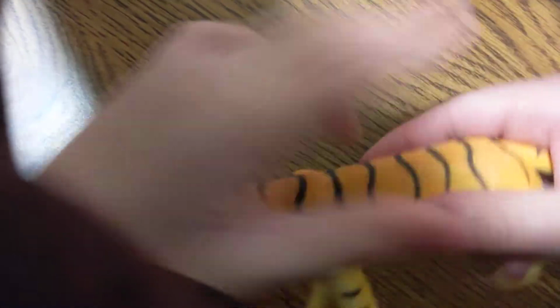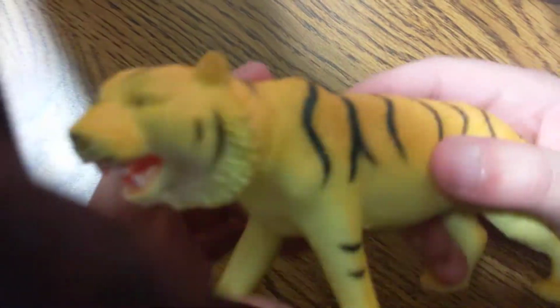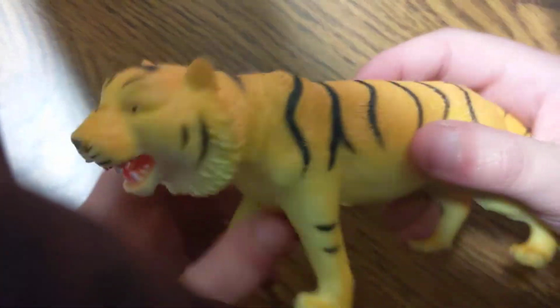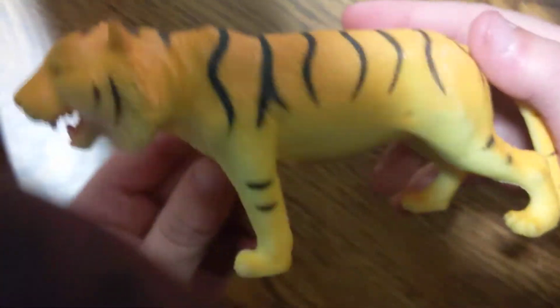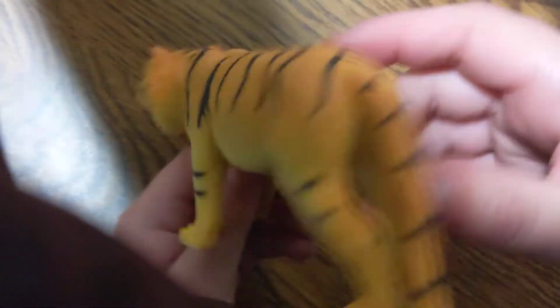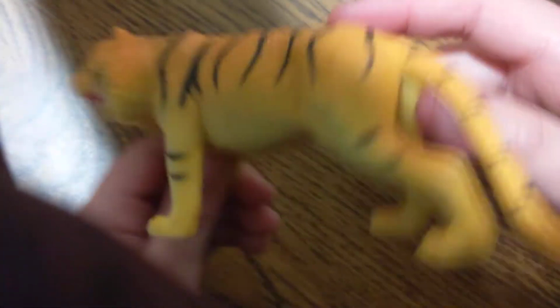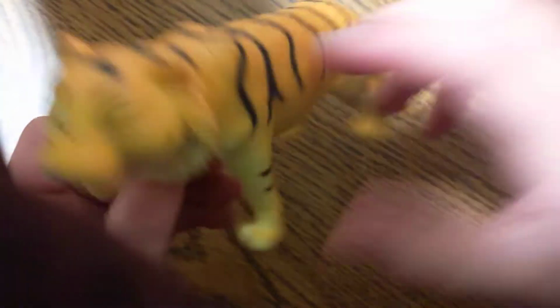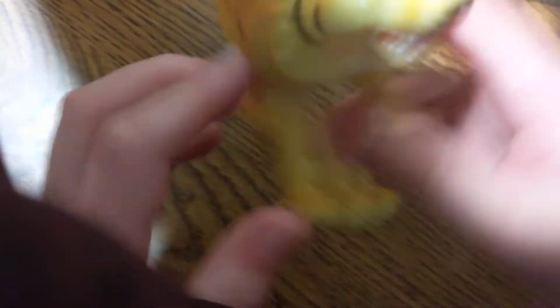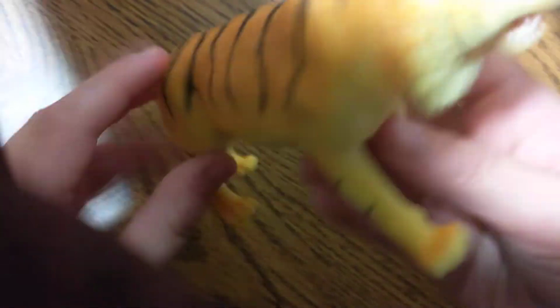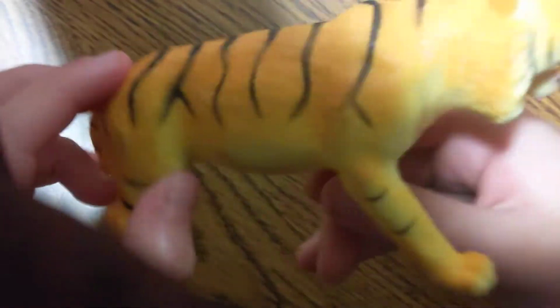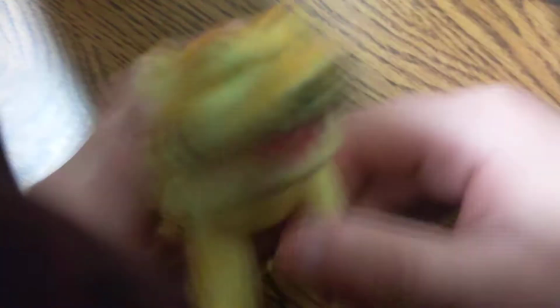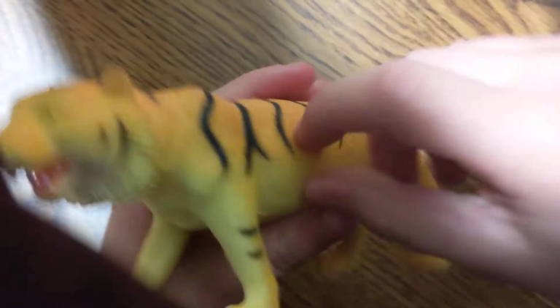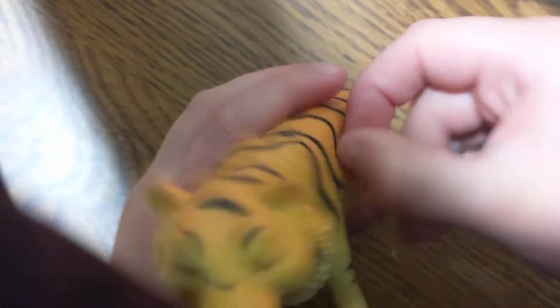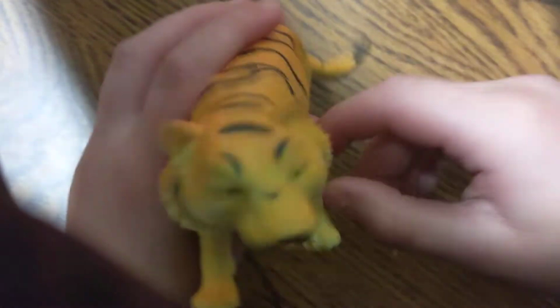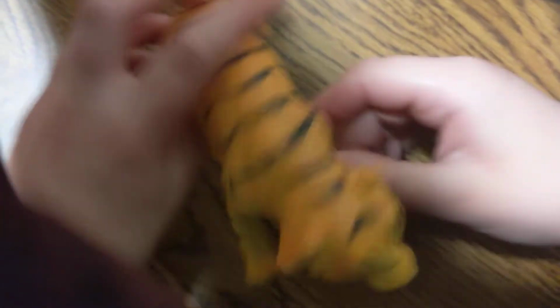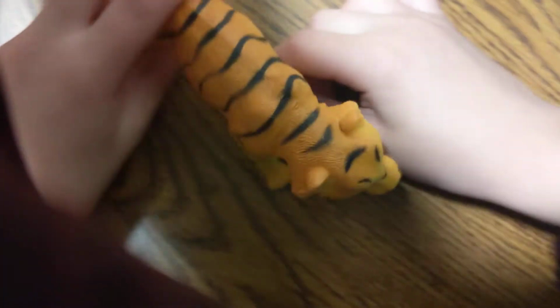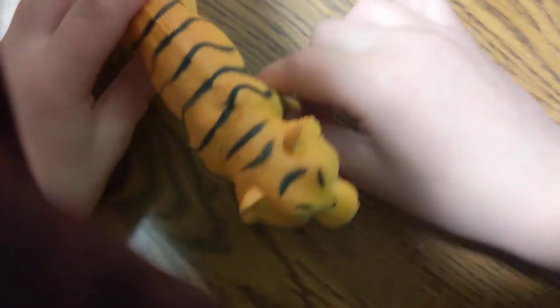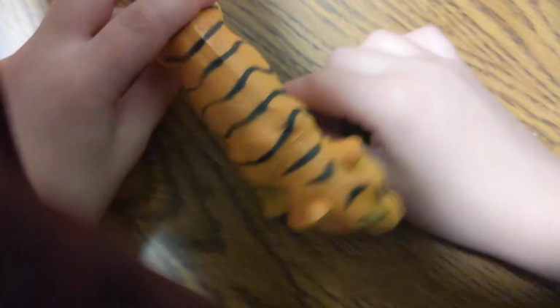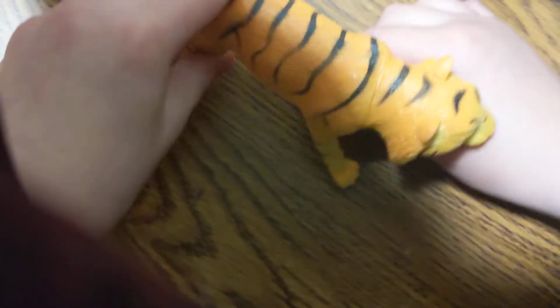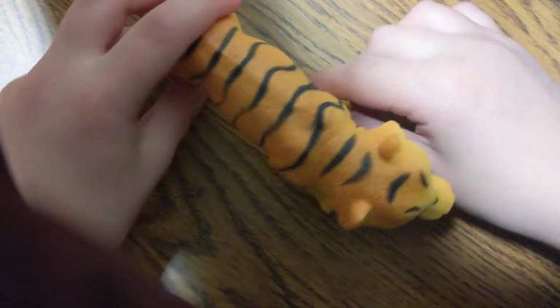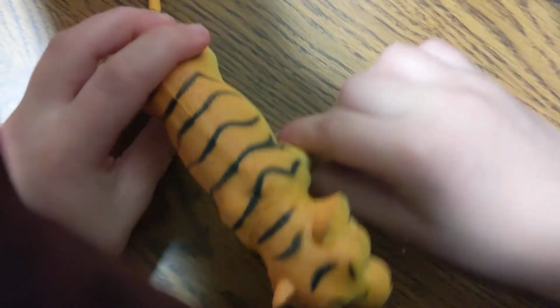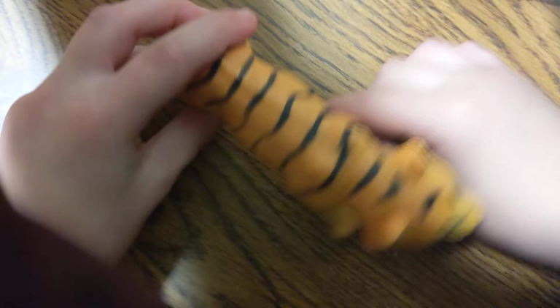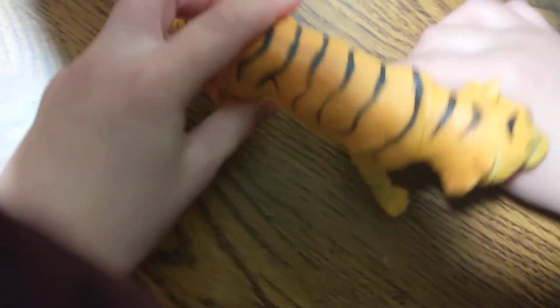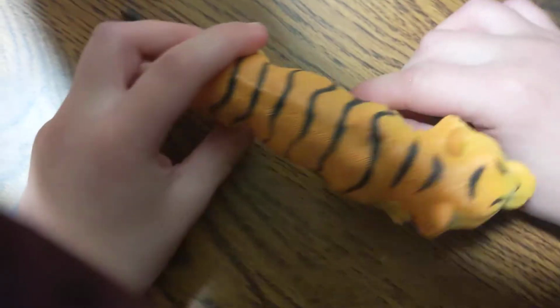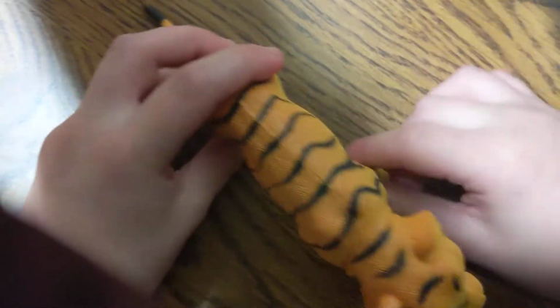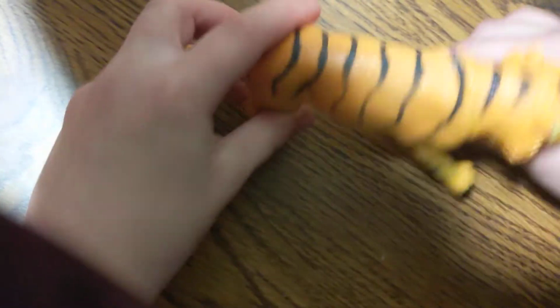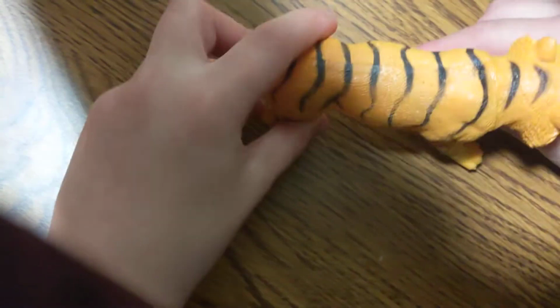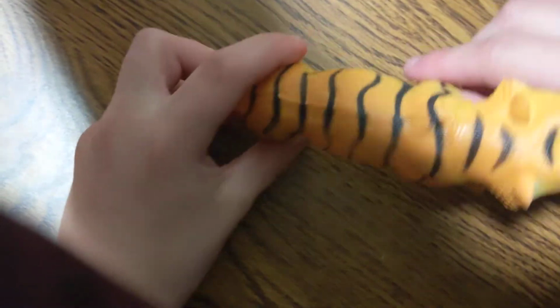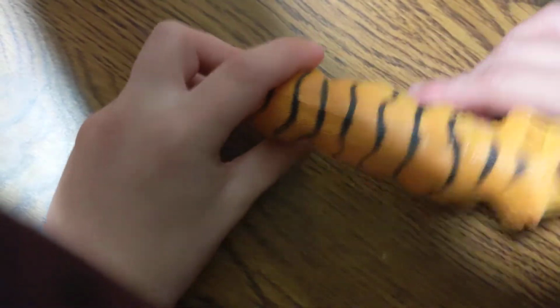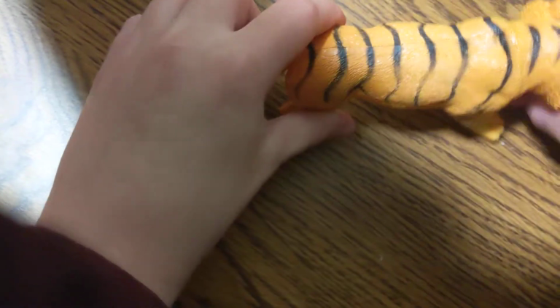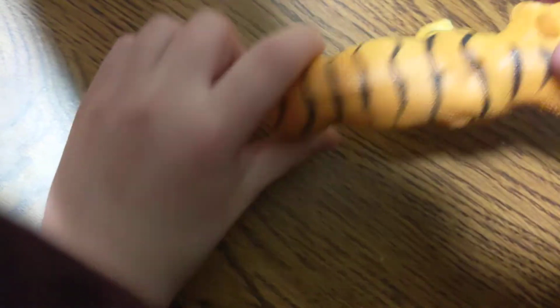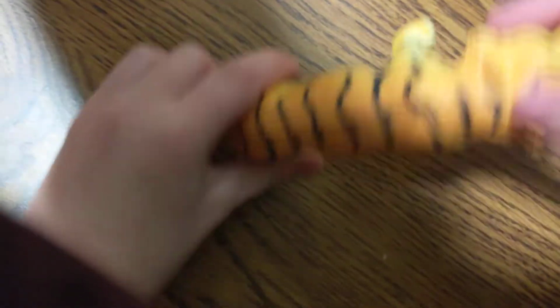Next up in the set is the tiger — everybody's favorite animal from The Jungle Book. Wind this up and it walks around, moving like a tiger.